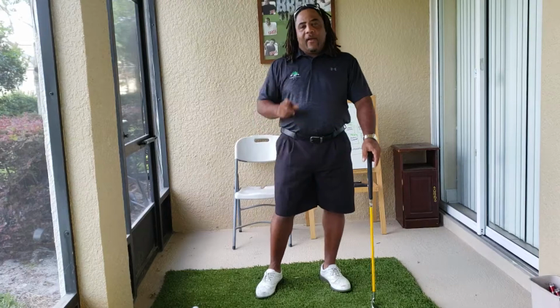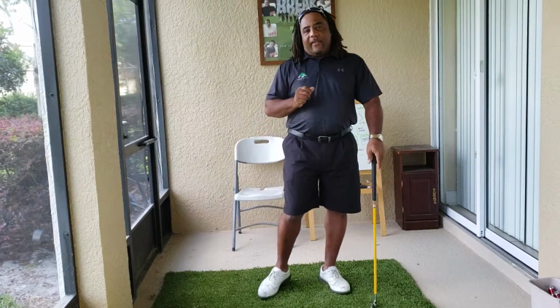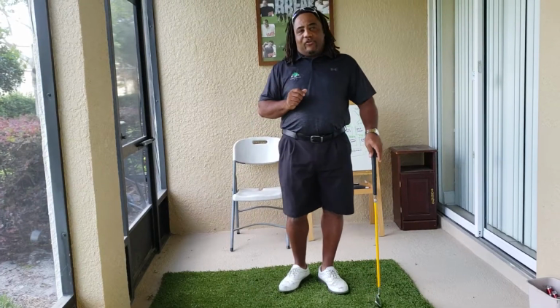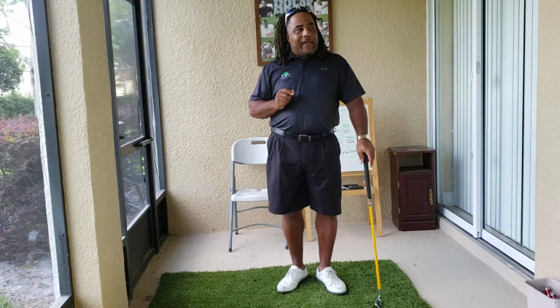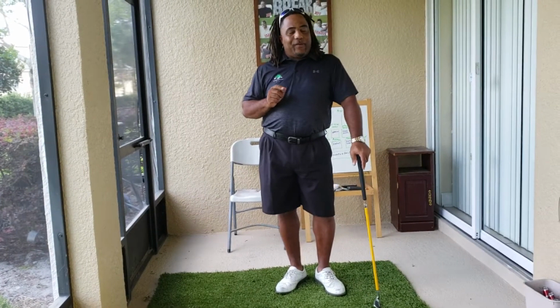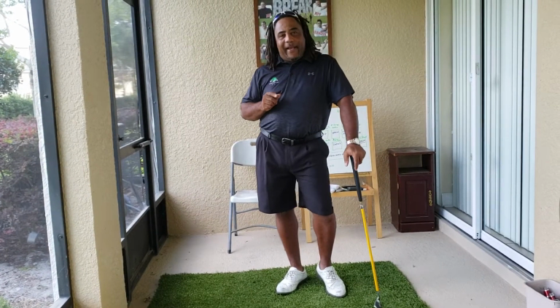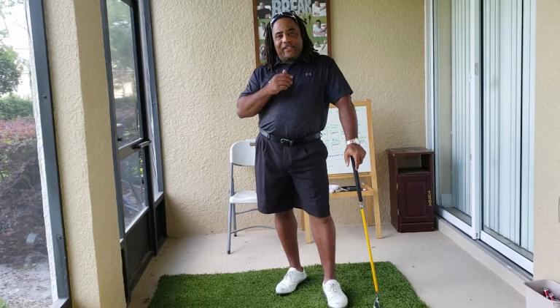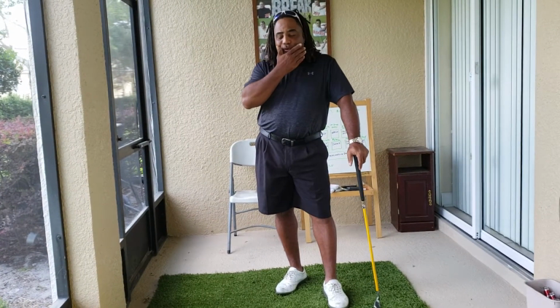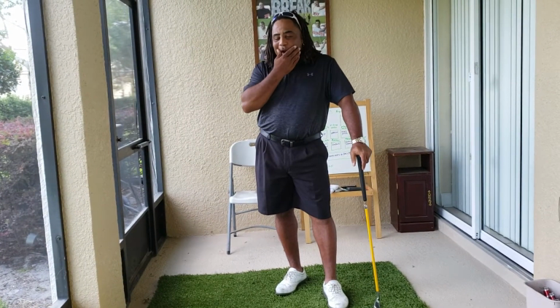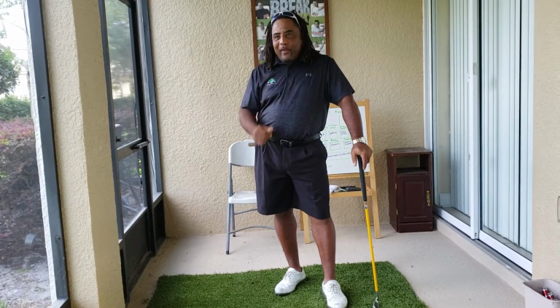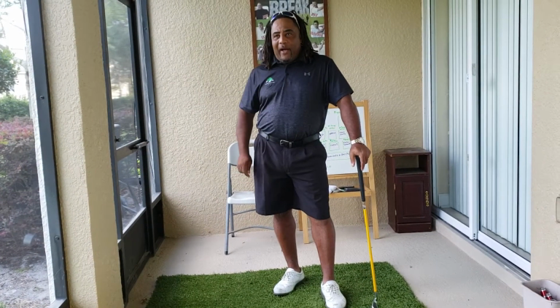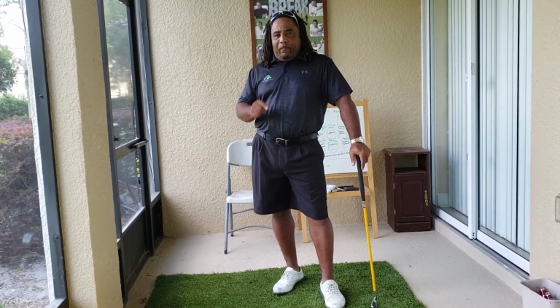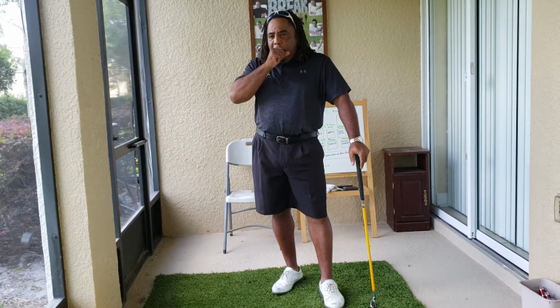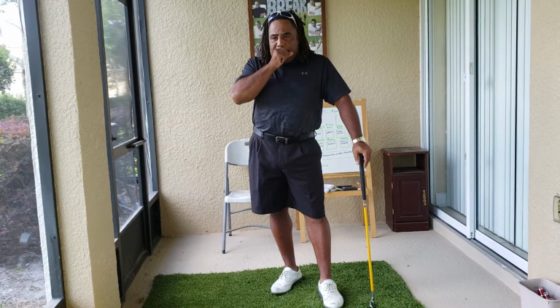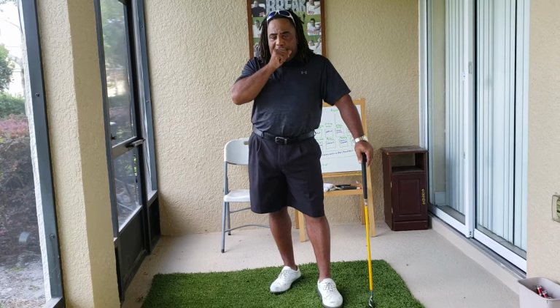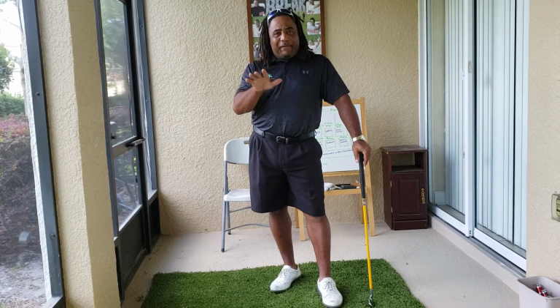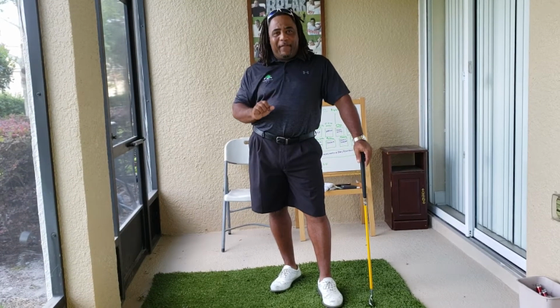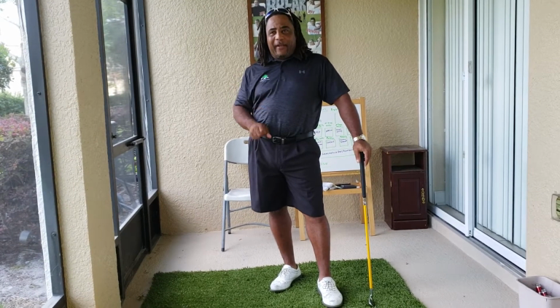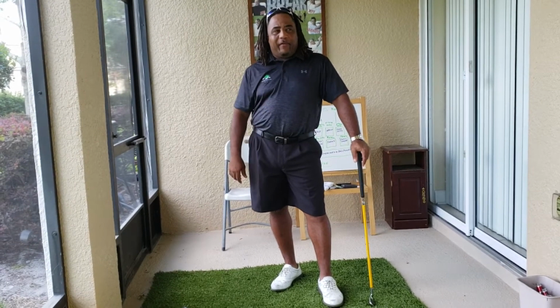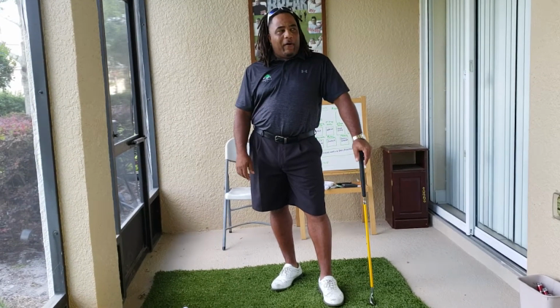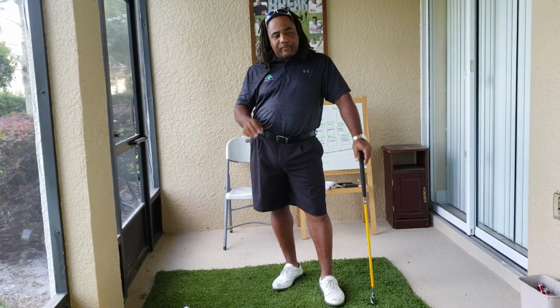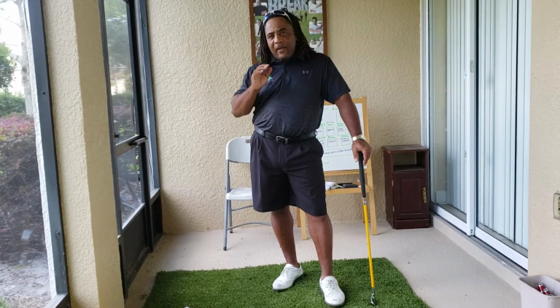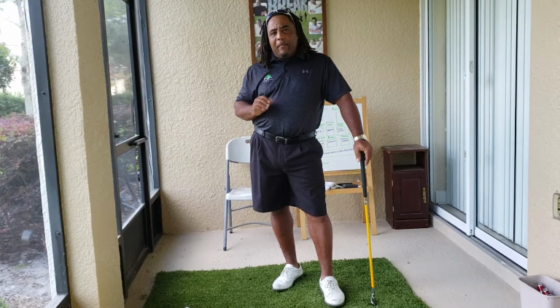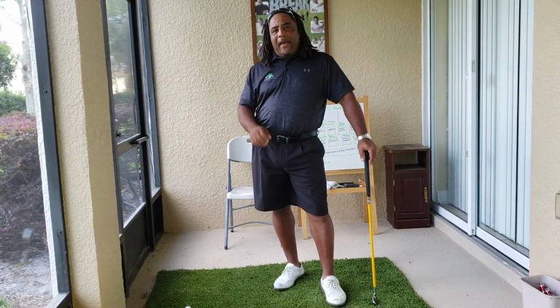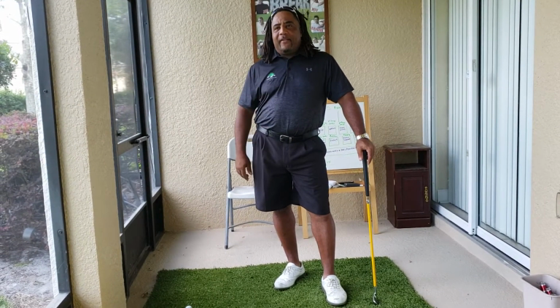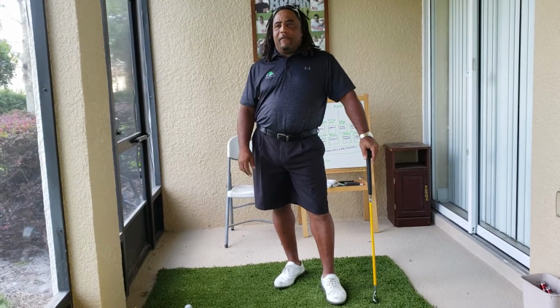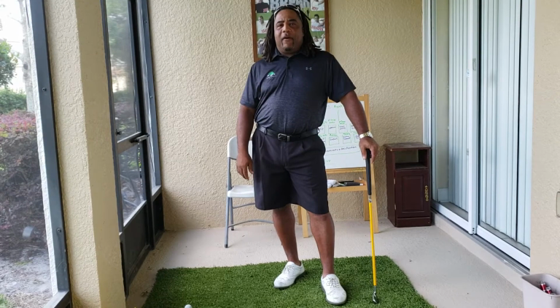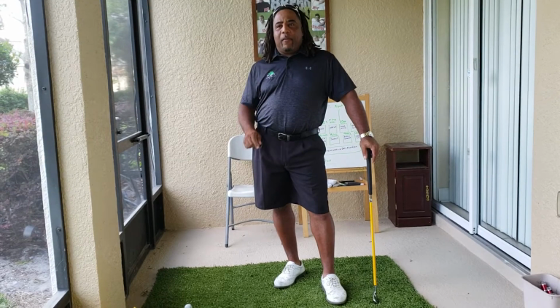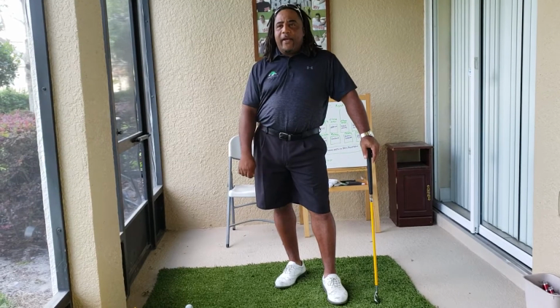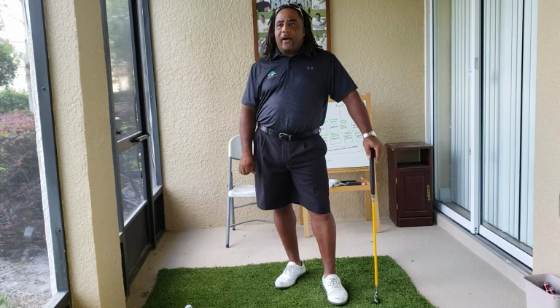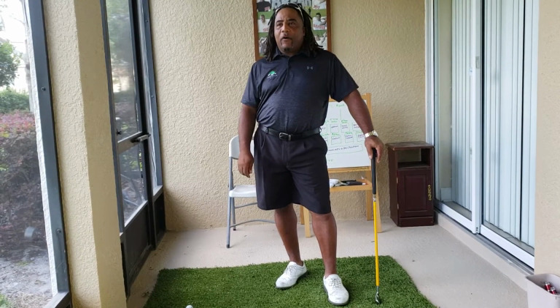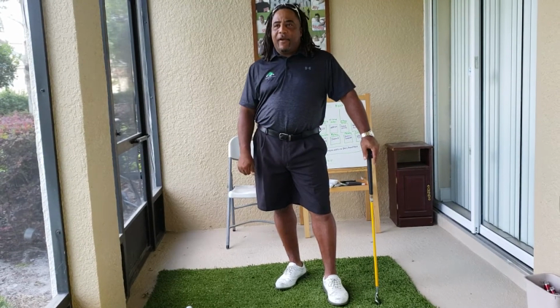Hey, this is Charles Calhoun, a.k.a. The Shade Tree Pro. You gotta forgive me, I got a little bit of a cough. But I'm making this video for my boy, Otis Griffin.